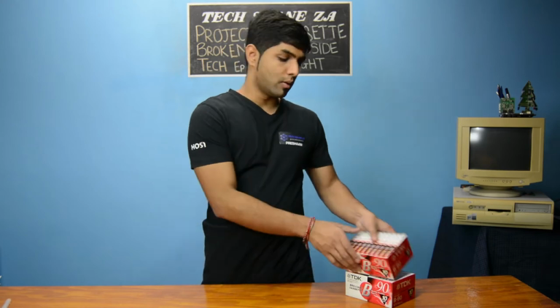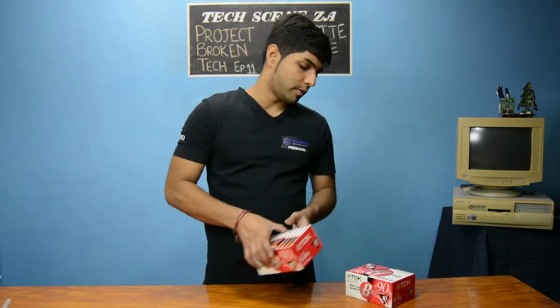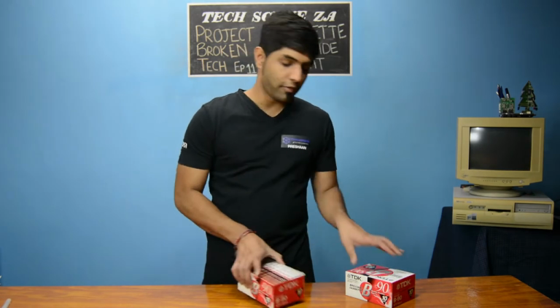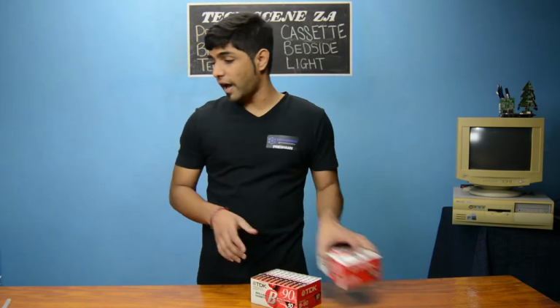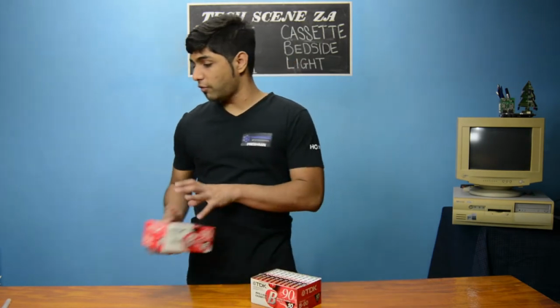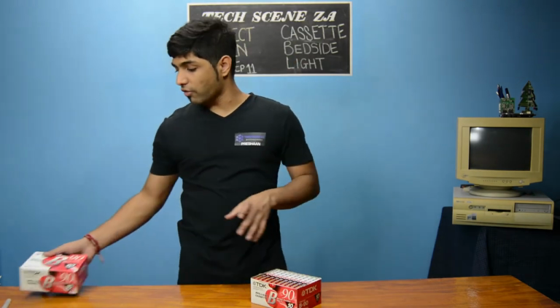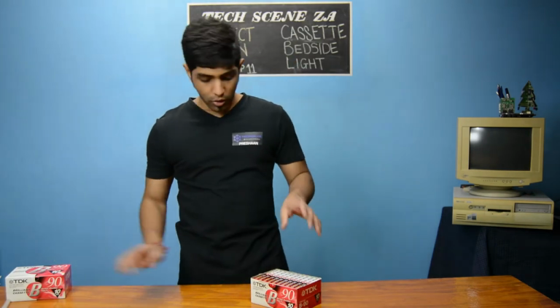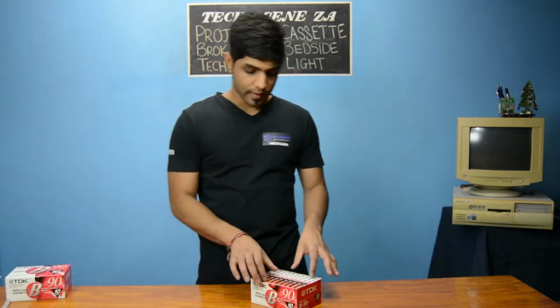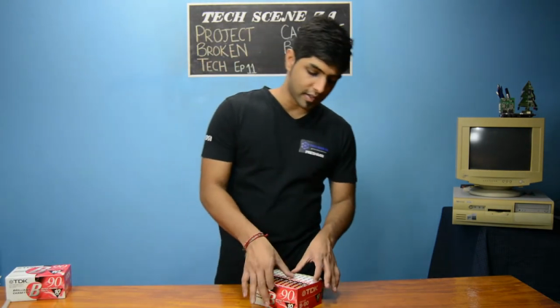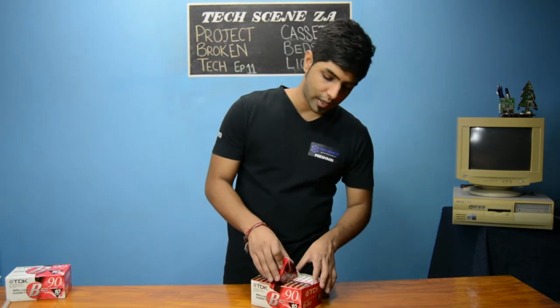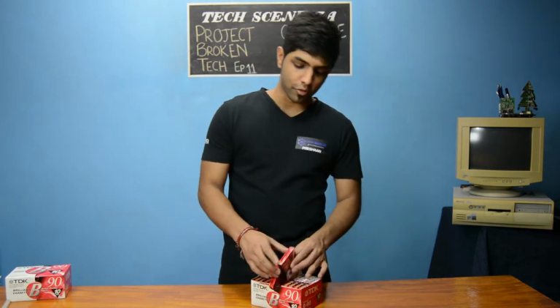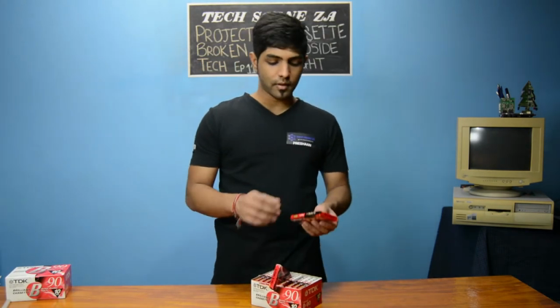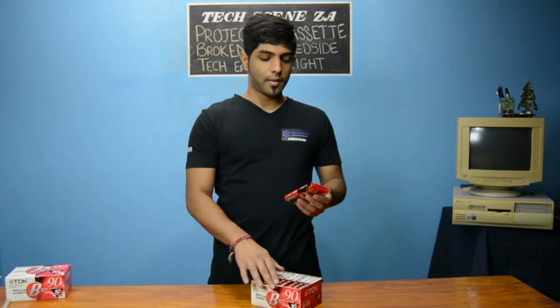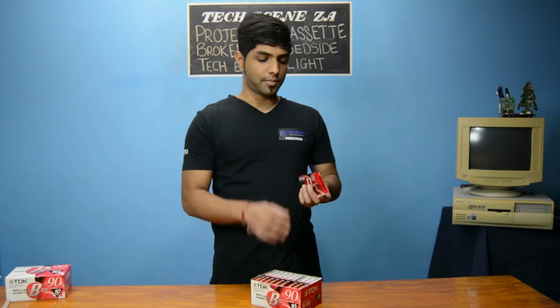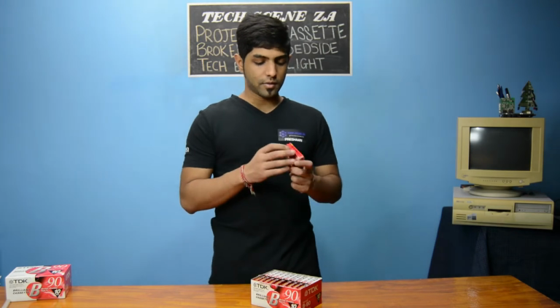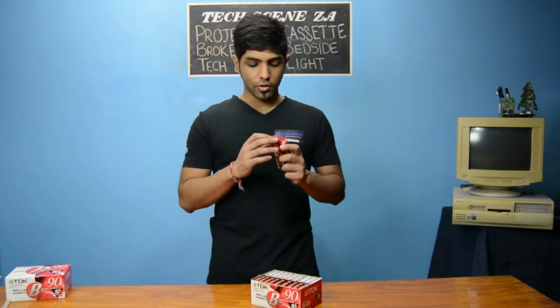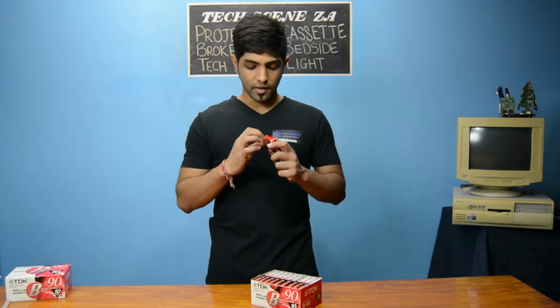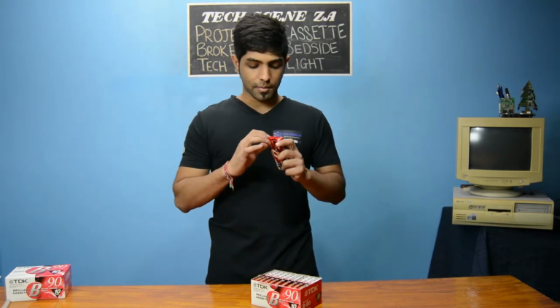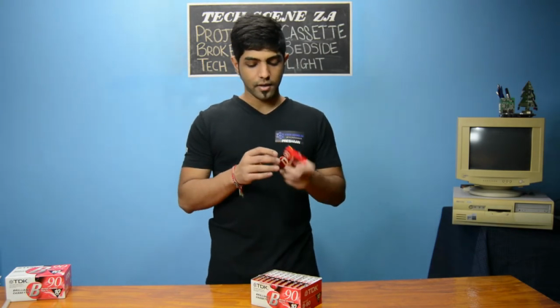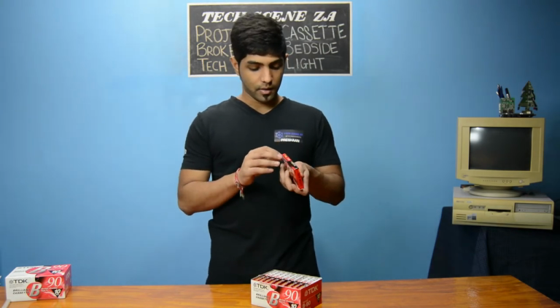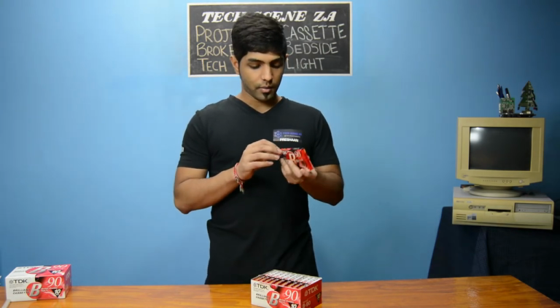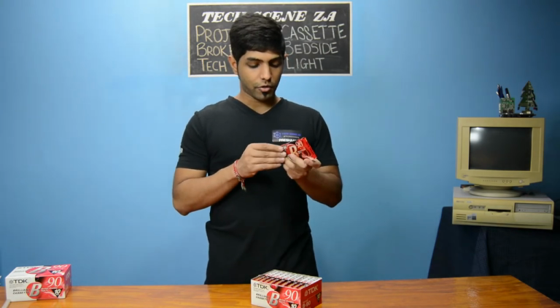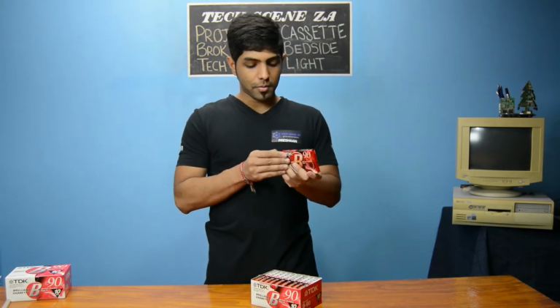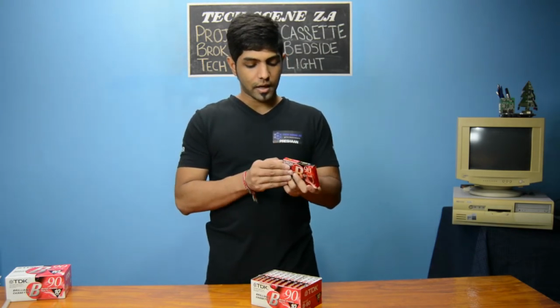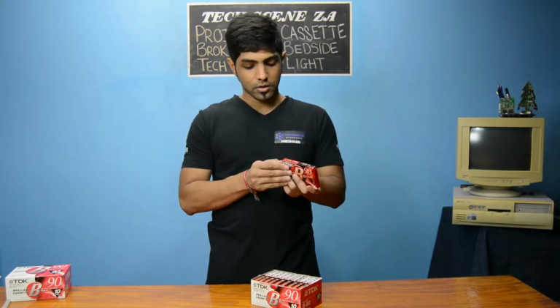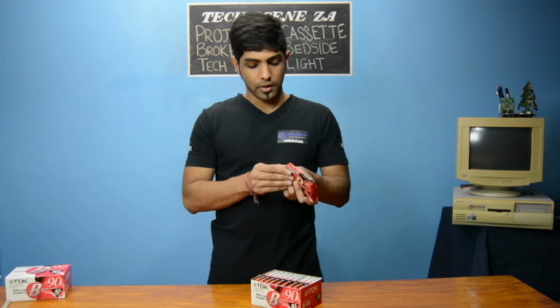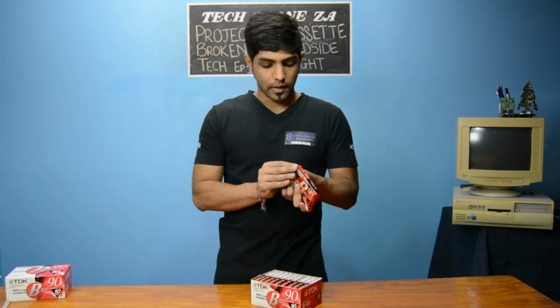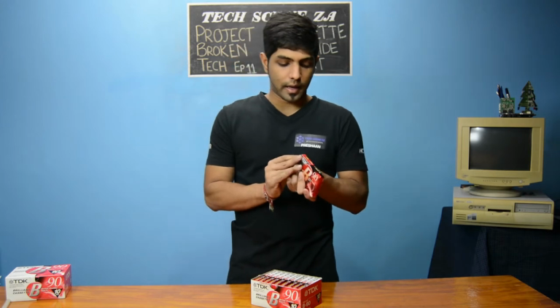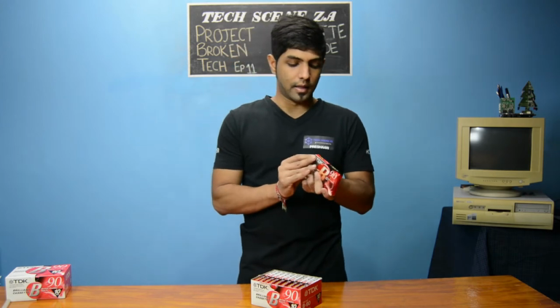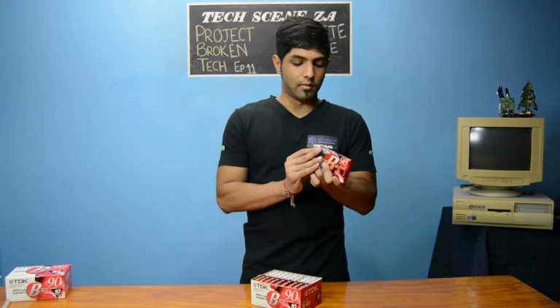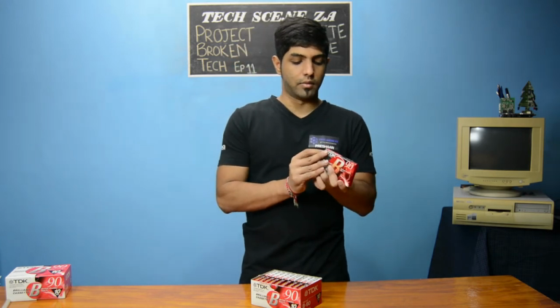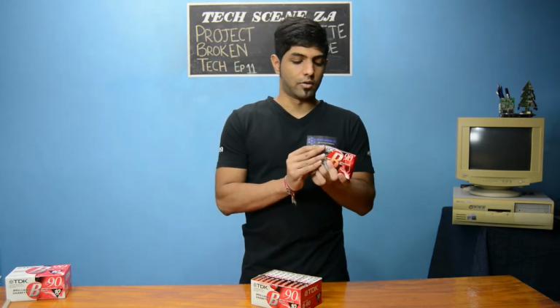So if you have old cassettes you wouldn't have to do this, but because these ones are new and still in the plastic, we have to open the plastic out and then we can talk.